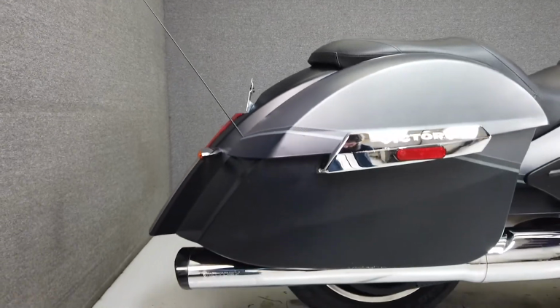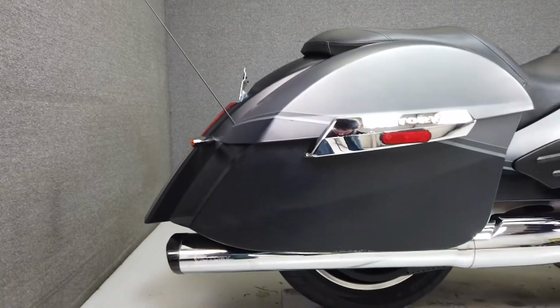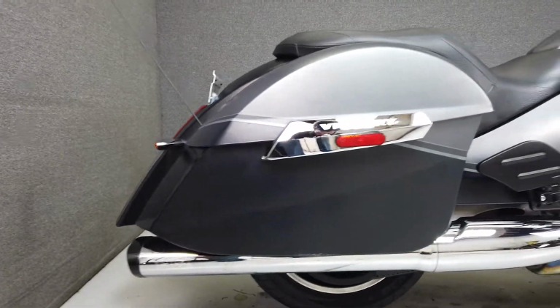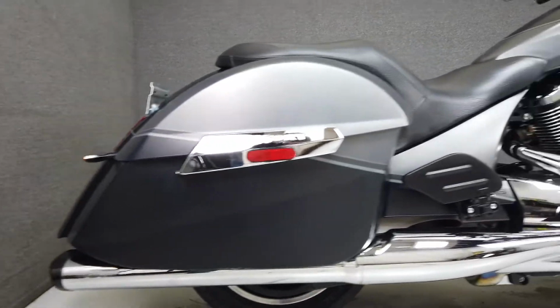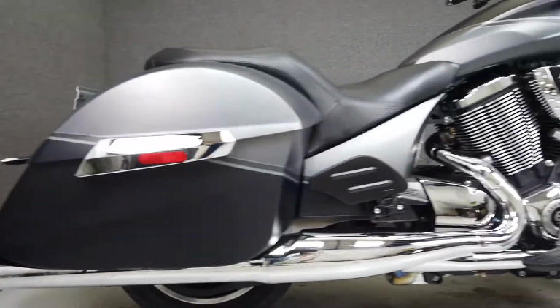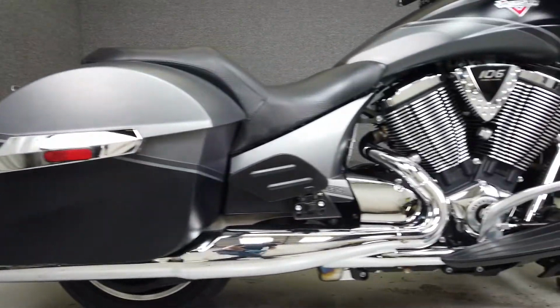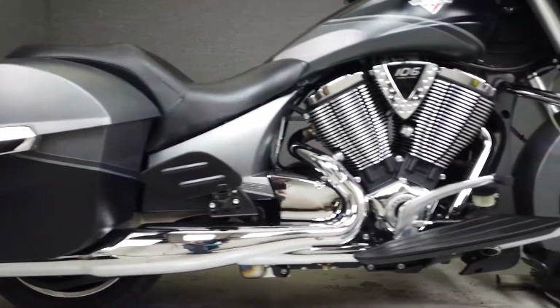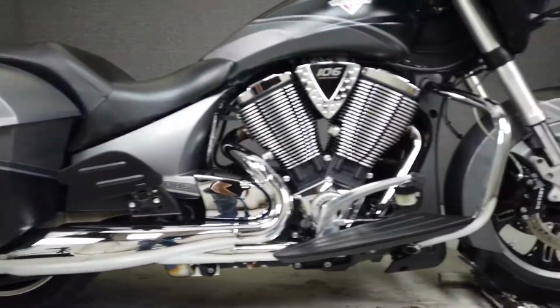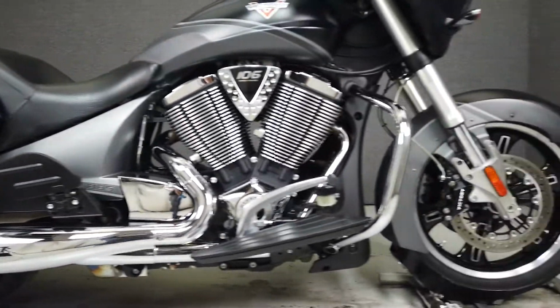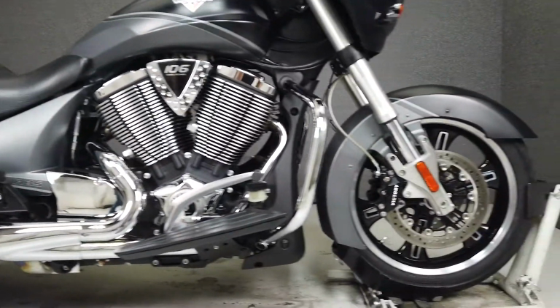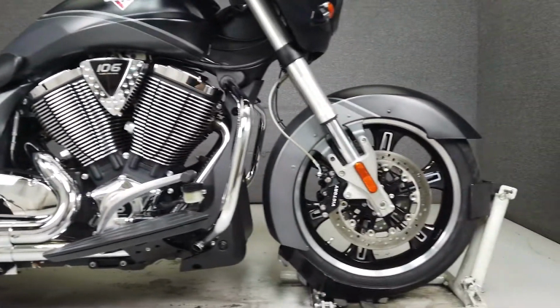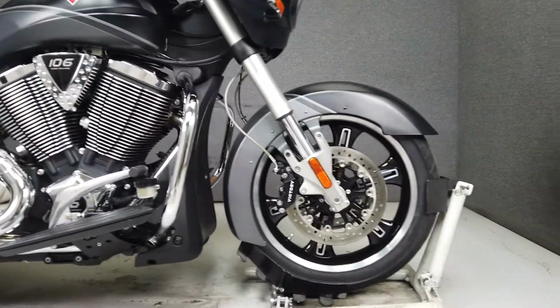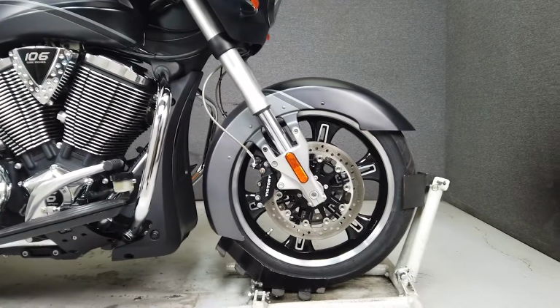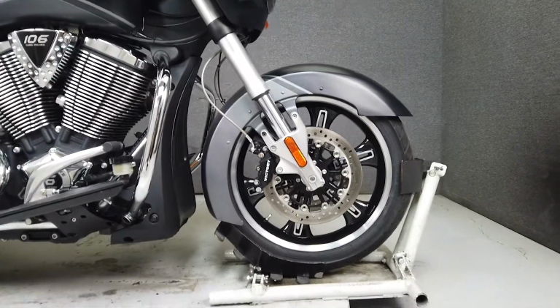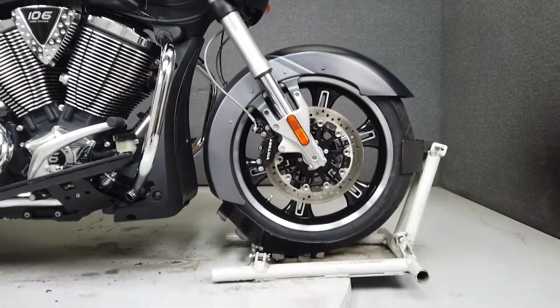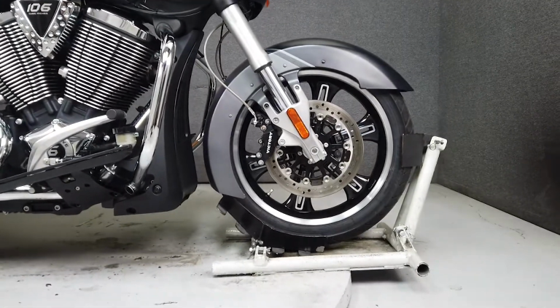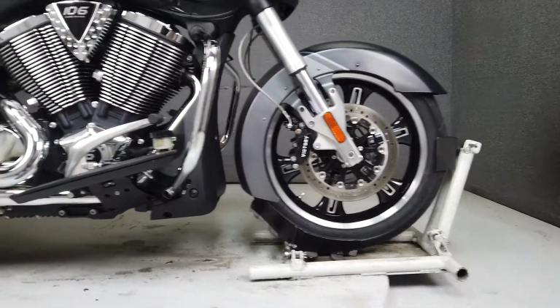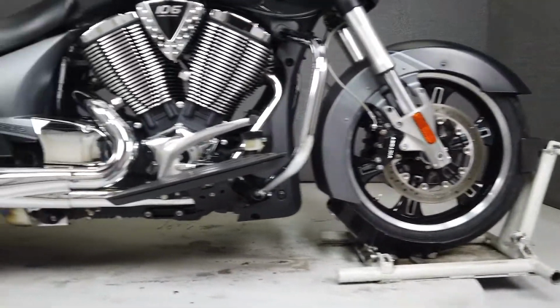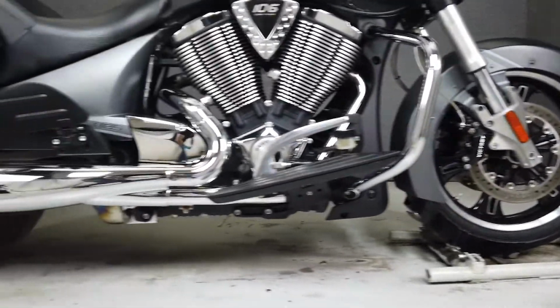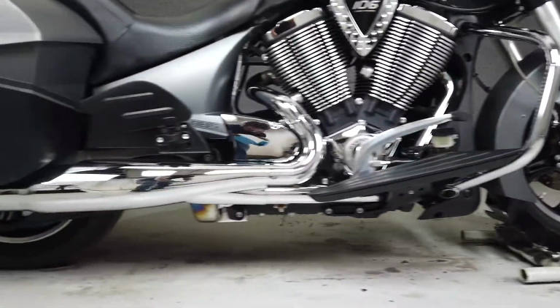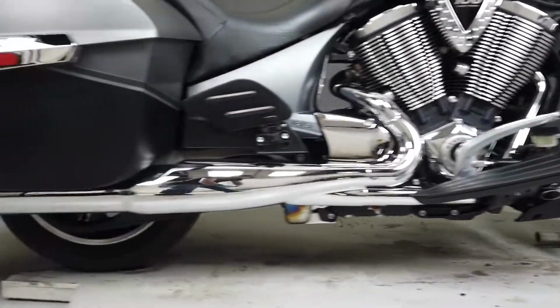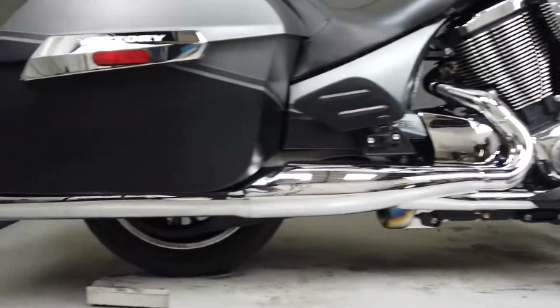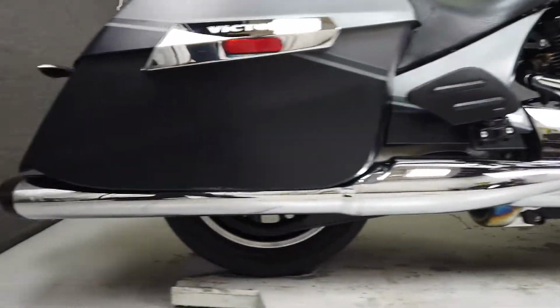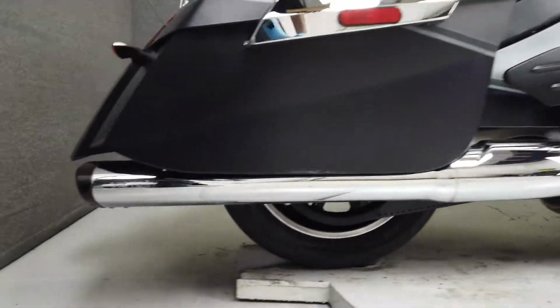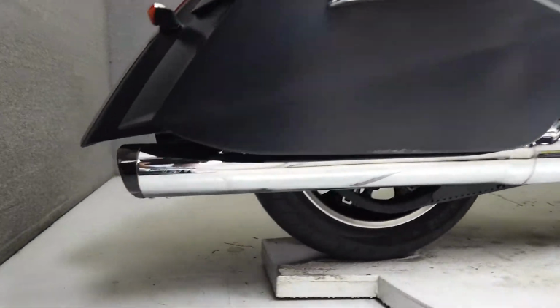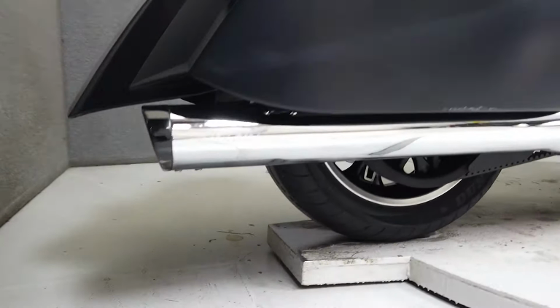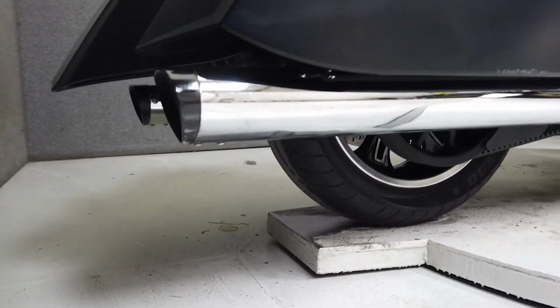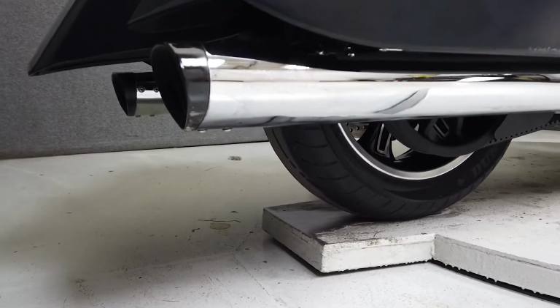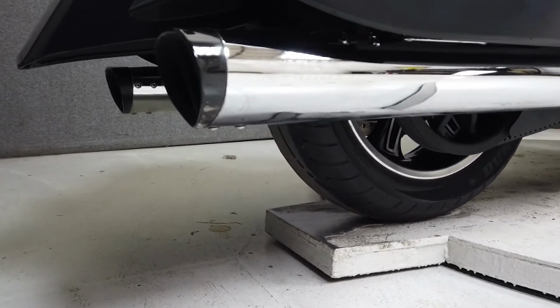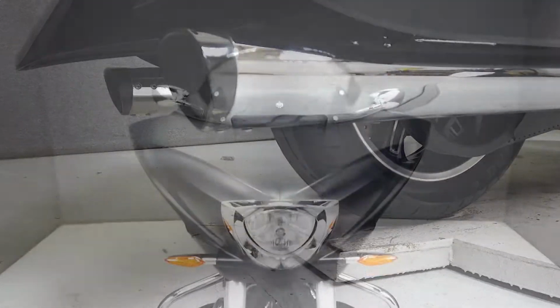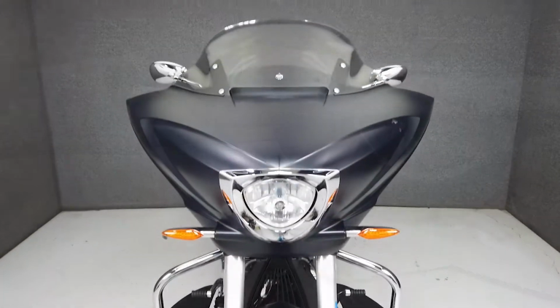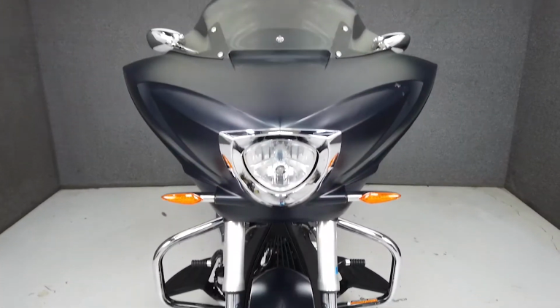With its all-American attitude and plenty of power to back it up, the Cross Country Custom delivers a potent blend of performance and comfort. It's propelled by a 106 cubic inch V-twin motor that puts roughly 110 foot-pounds of torque through a six-speed transmission.